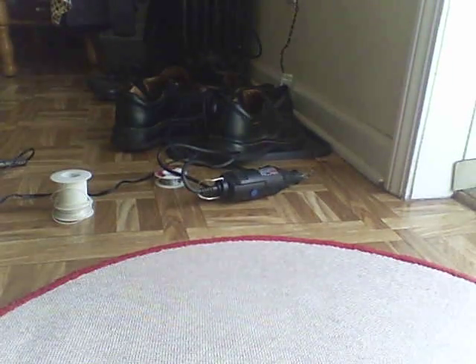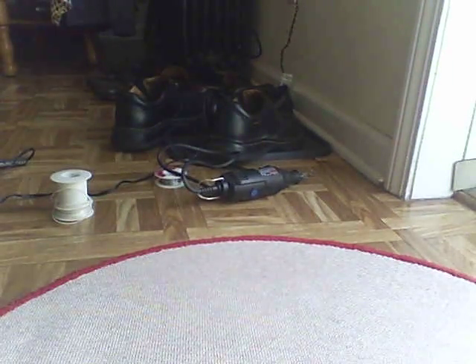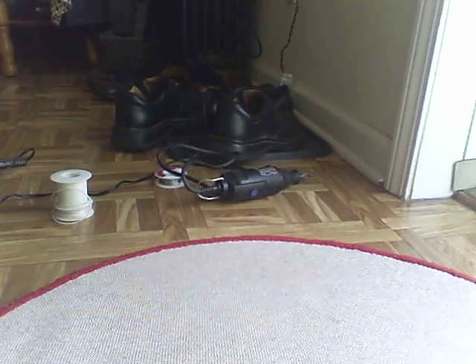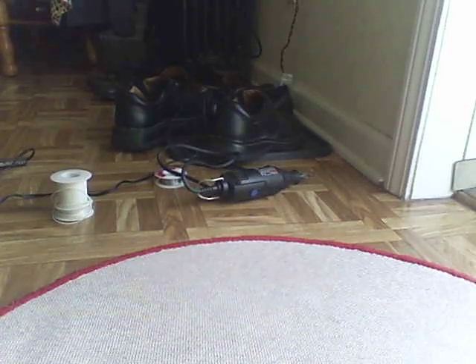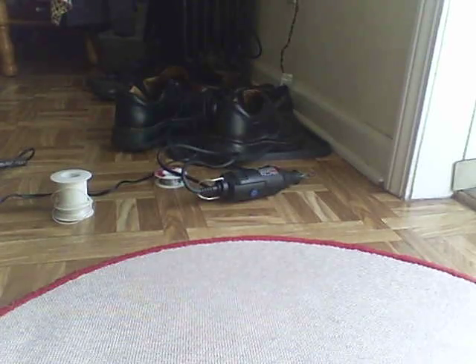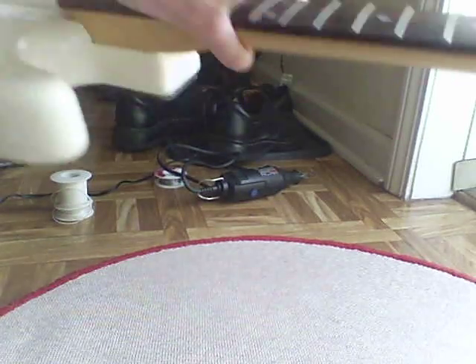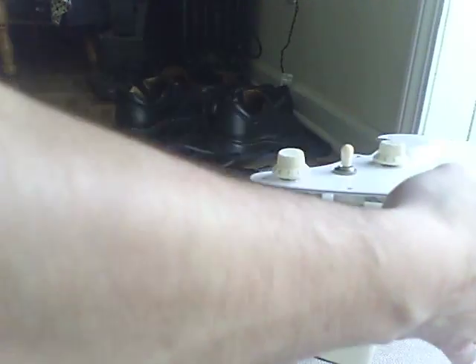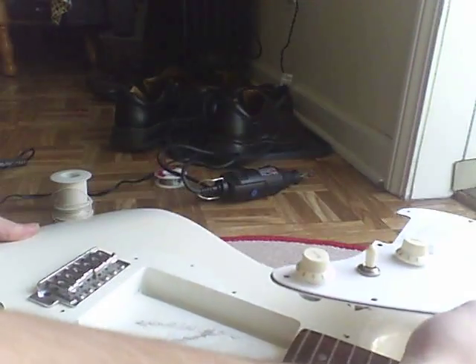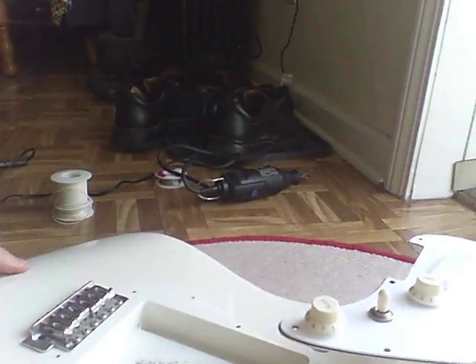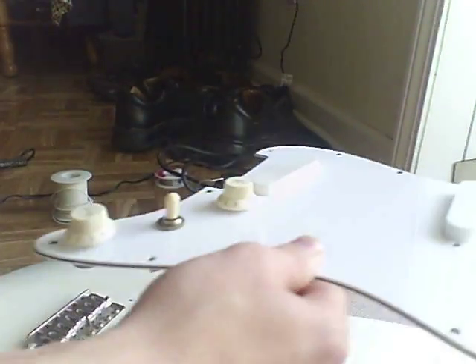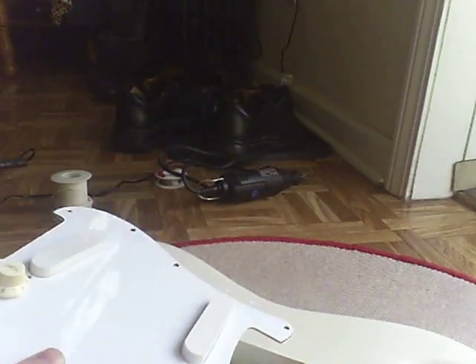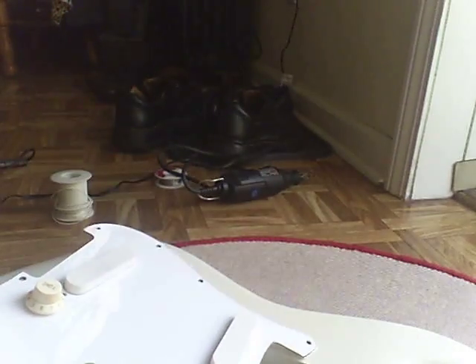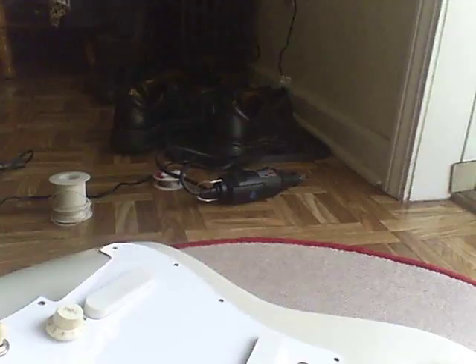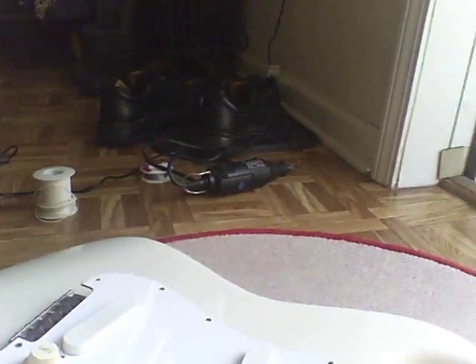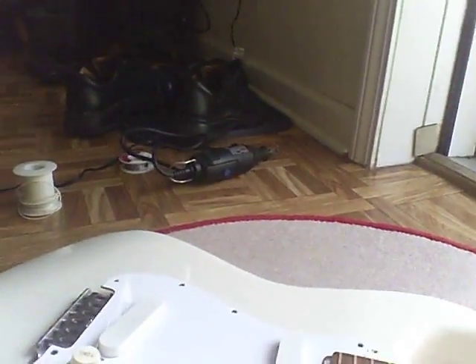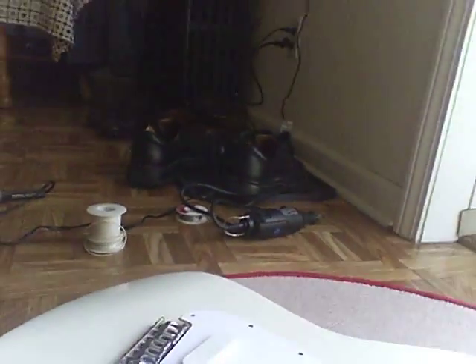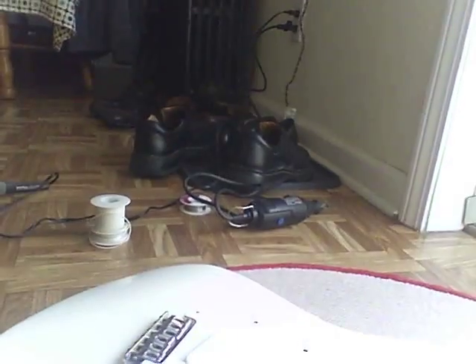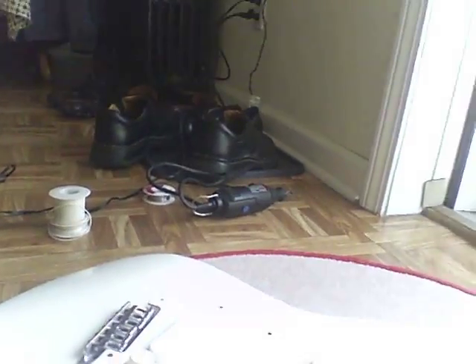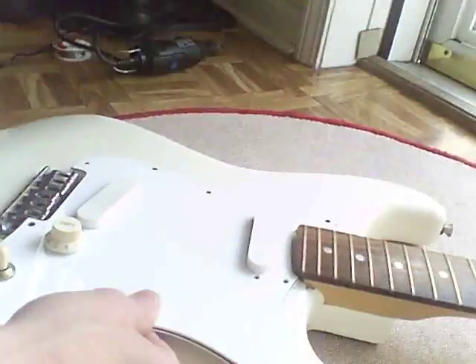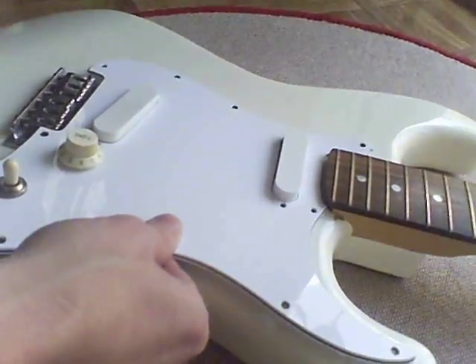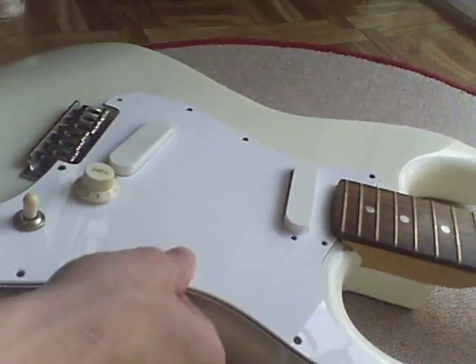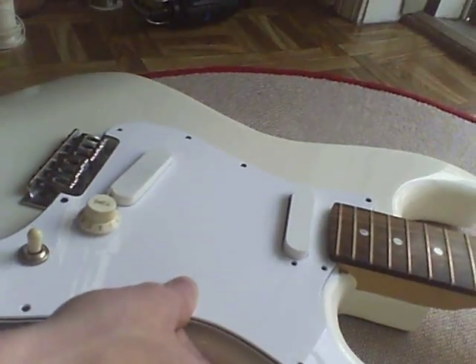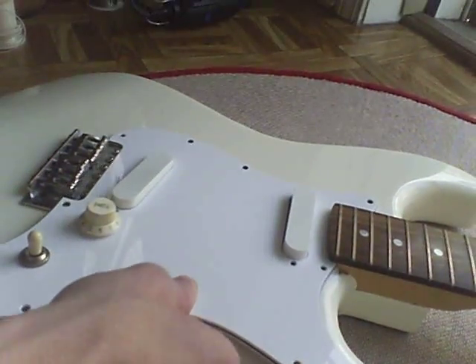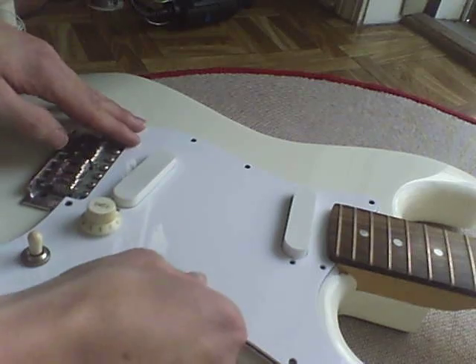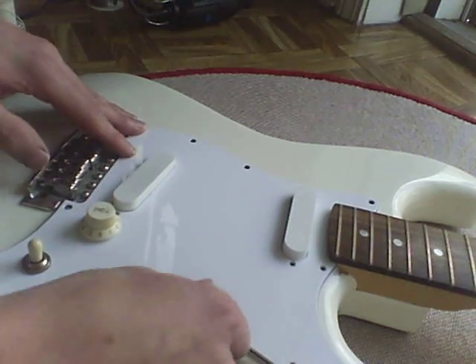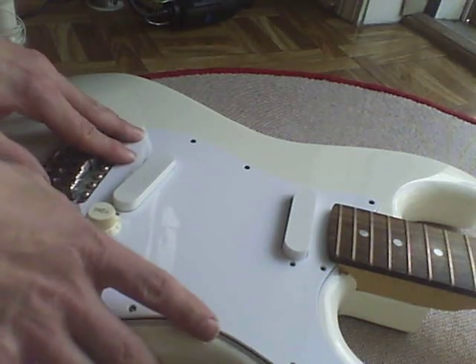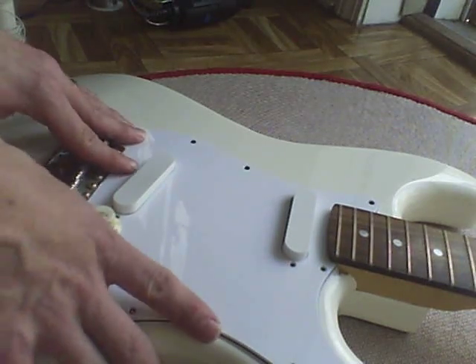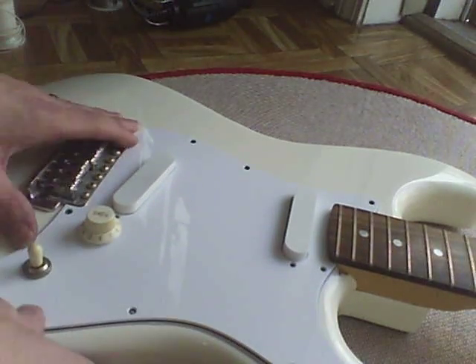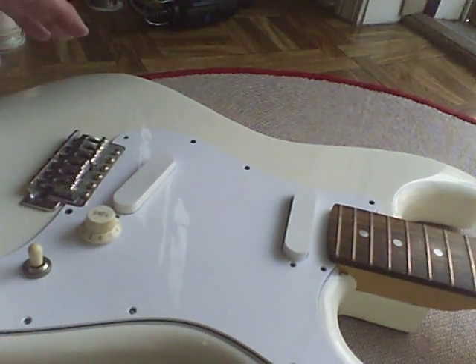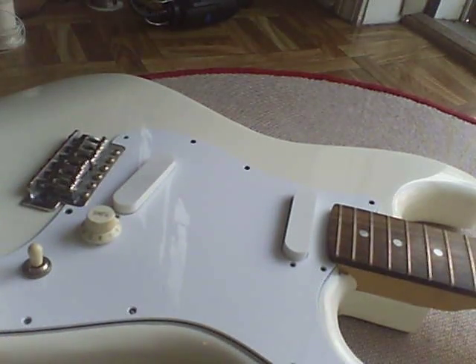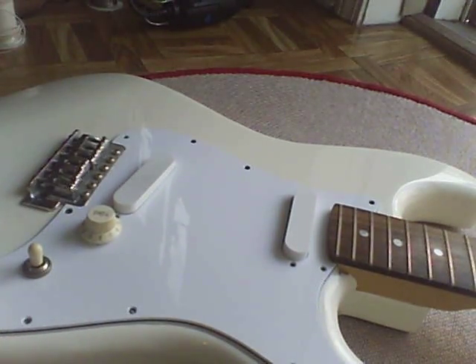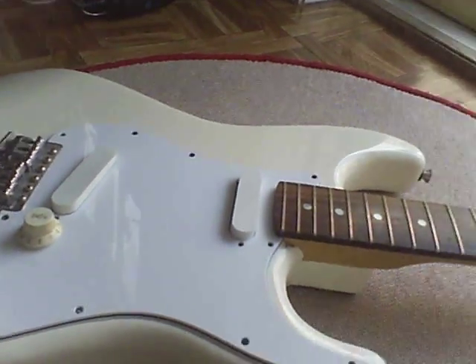Let's see what the fuck is going on. I hope it fits. This will be embarrassing if it doesn't fucking work. All right, here we go. It fits fucking perfect.